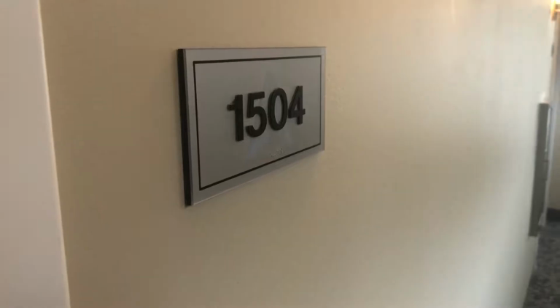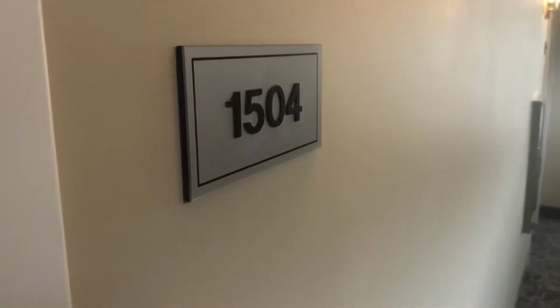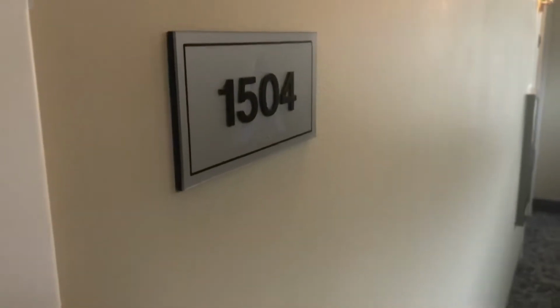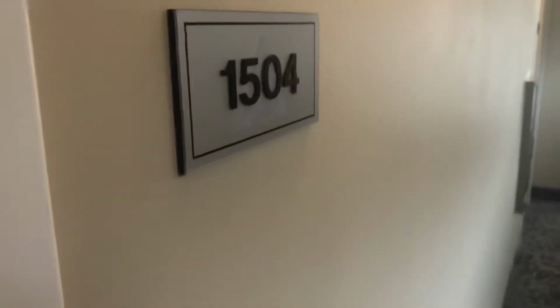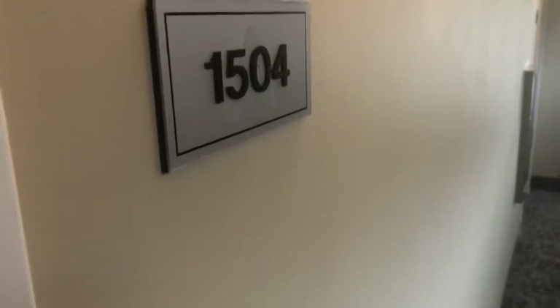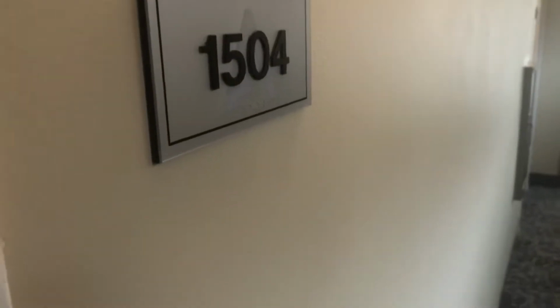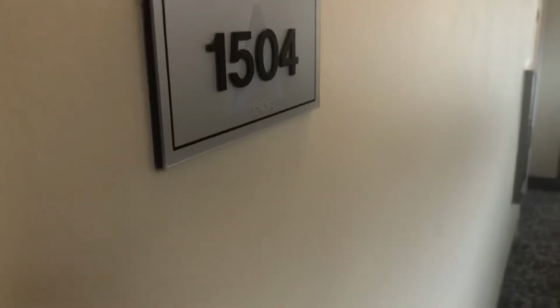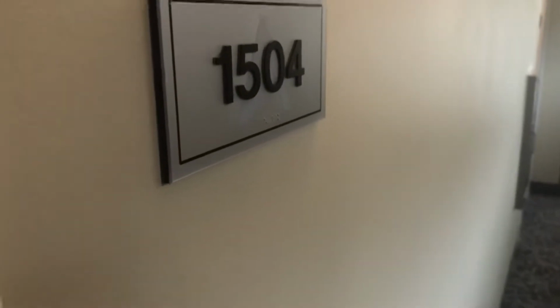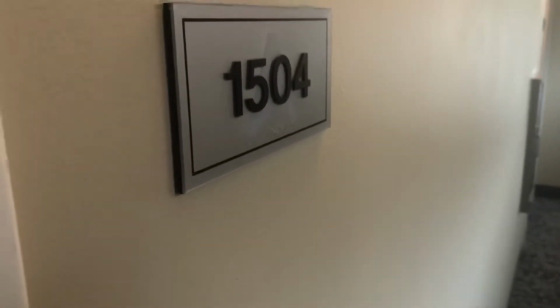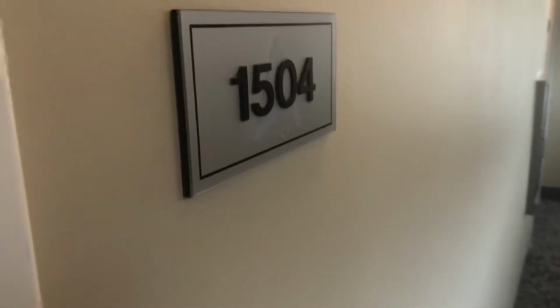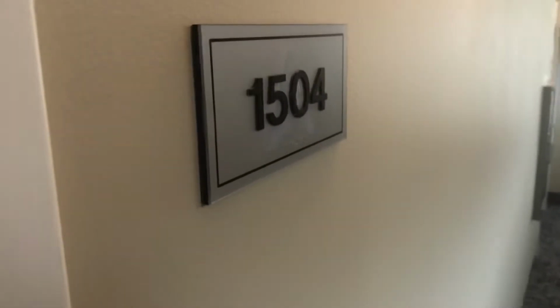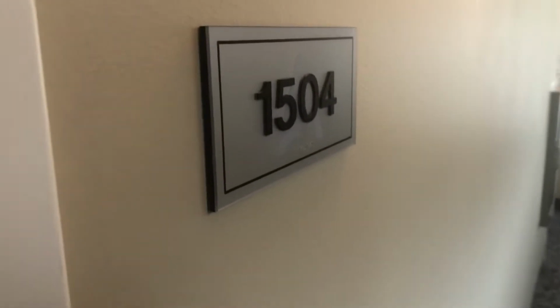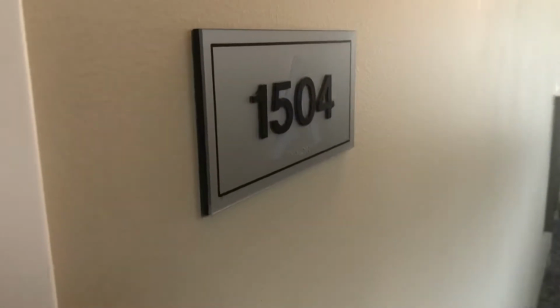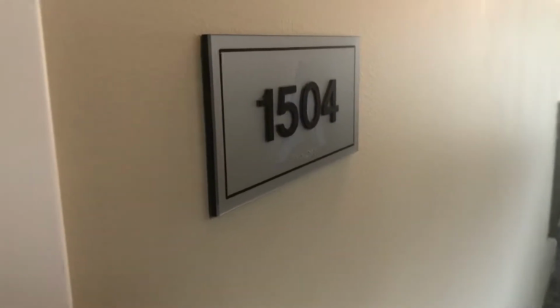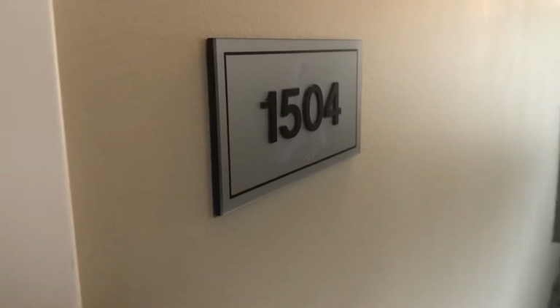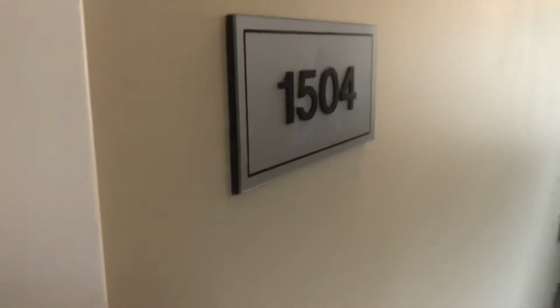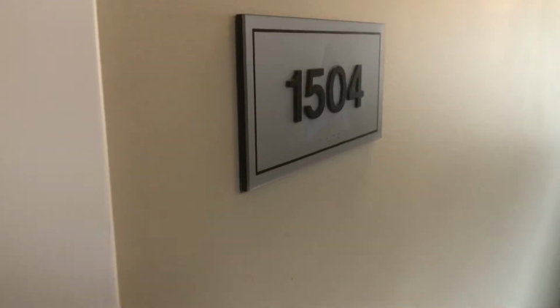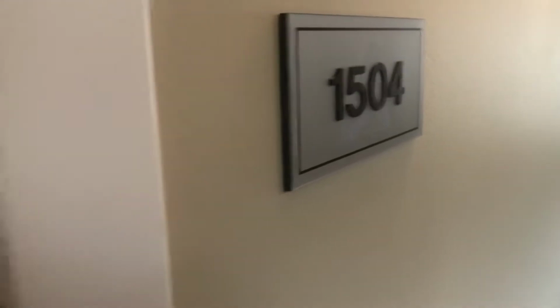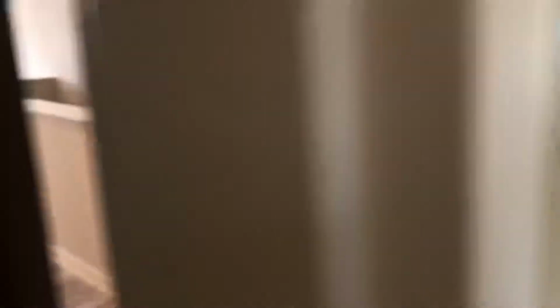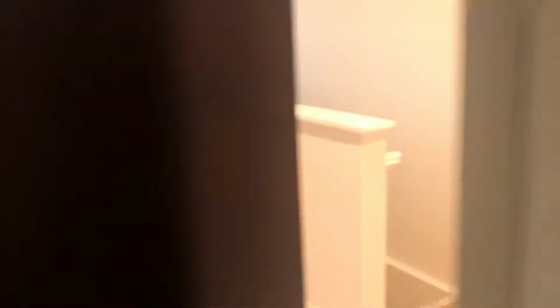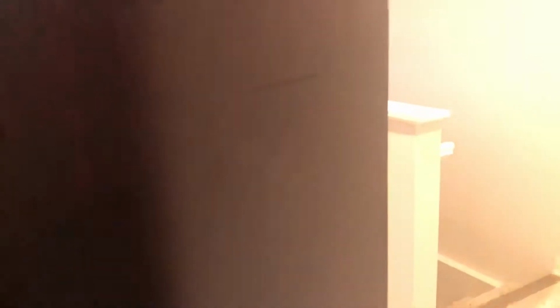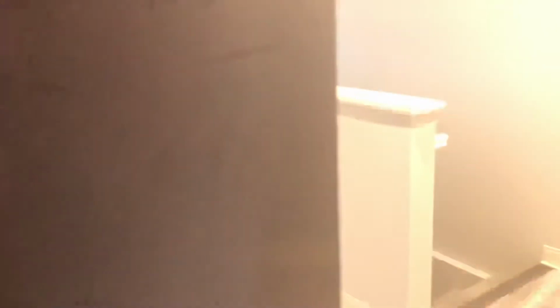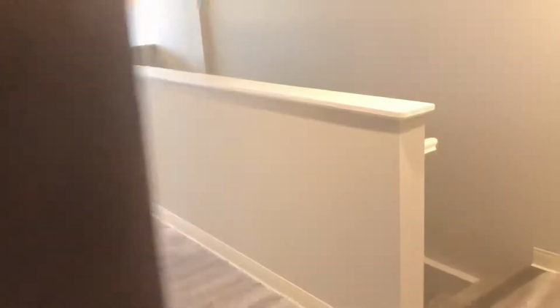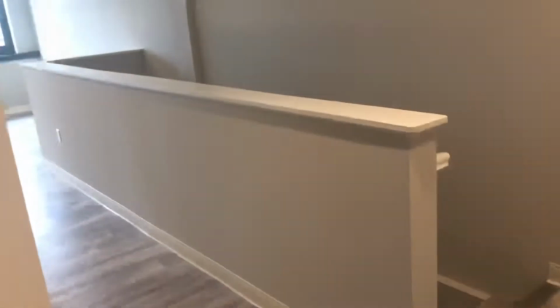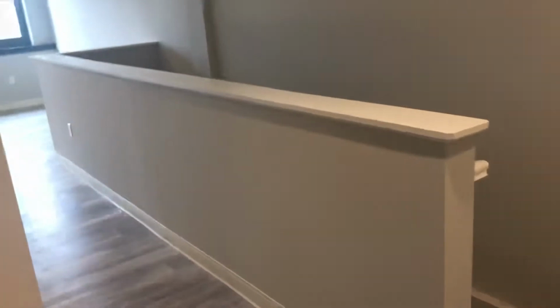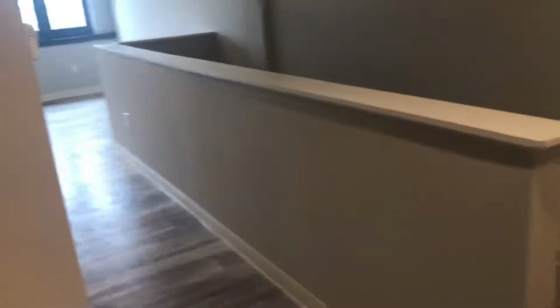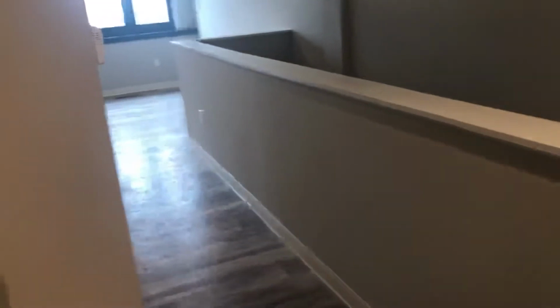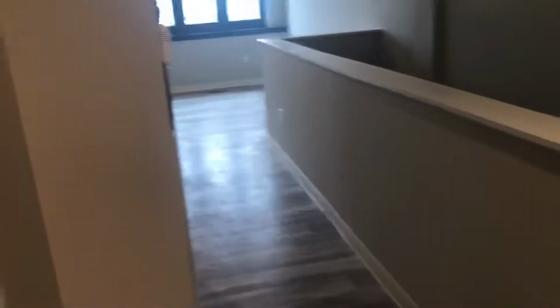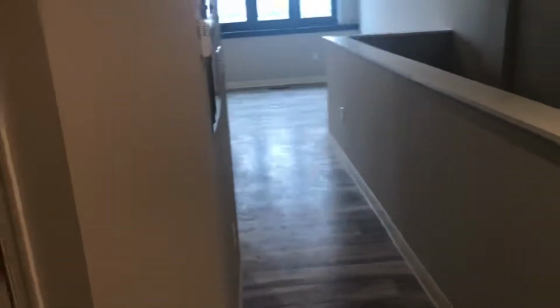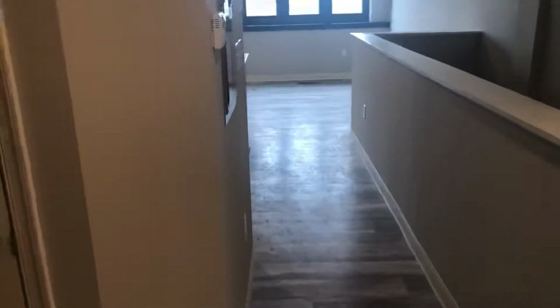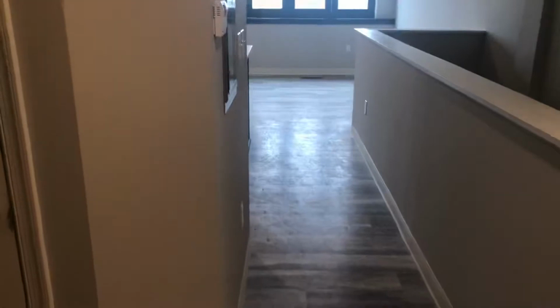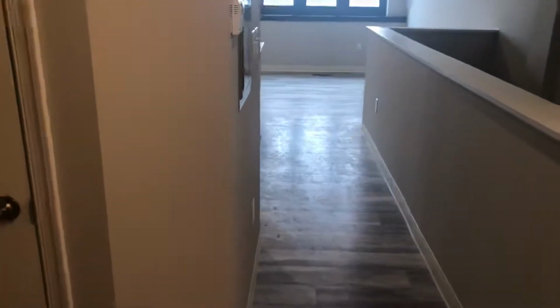Hi there, this is Donna with the Eflon at the Cleveland Athletic Club, and today we are going on a tour of suite 1504. This is a two-bed, one-and-a-half bath suite.